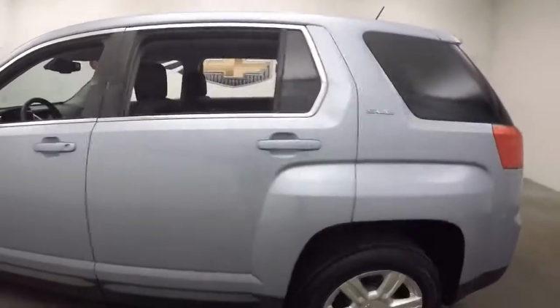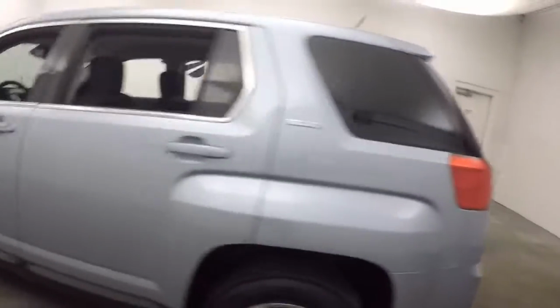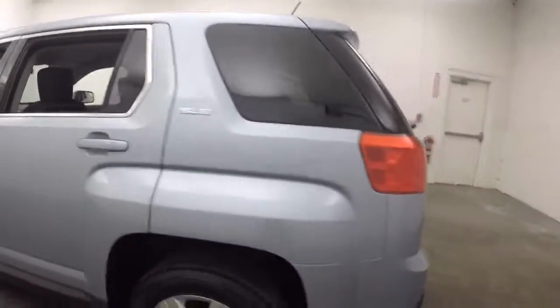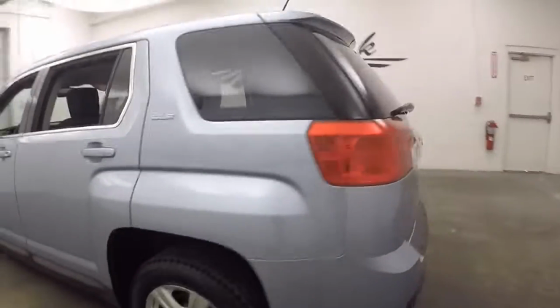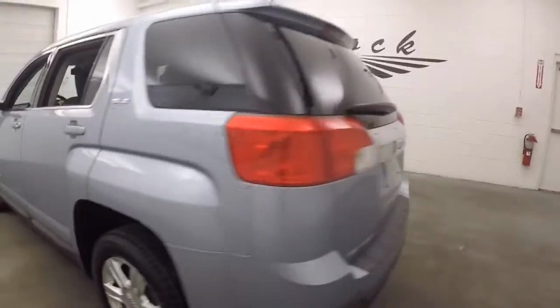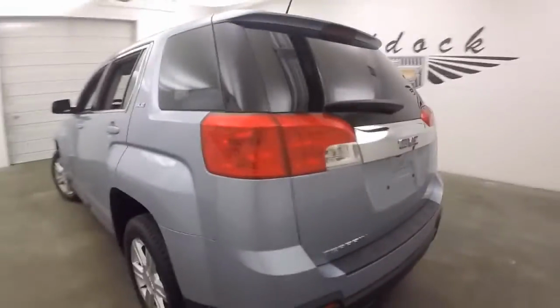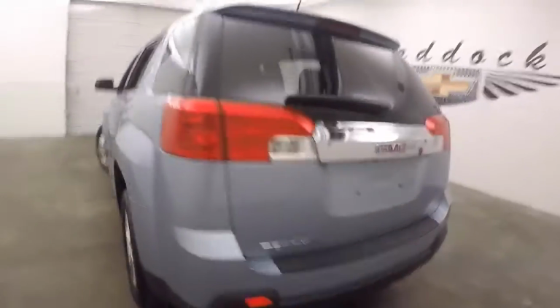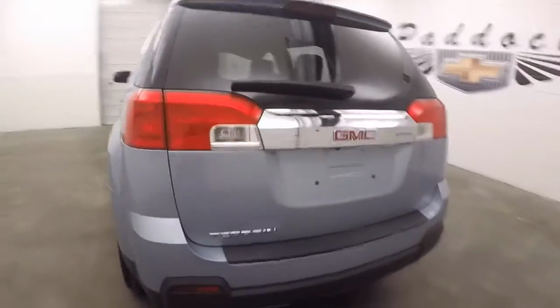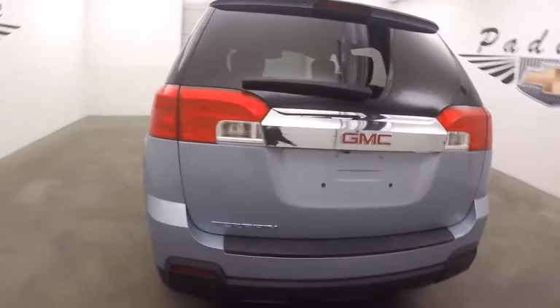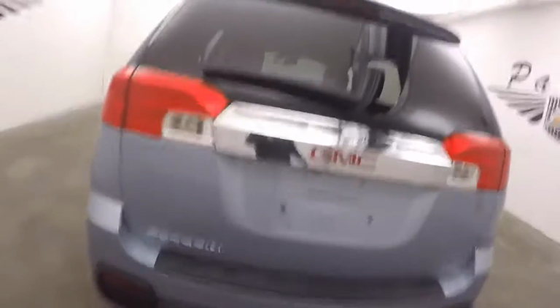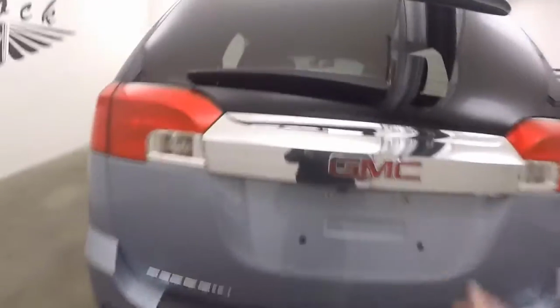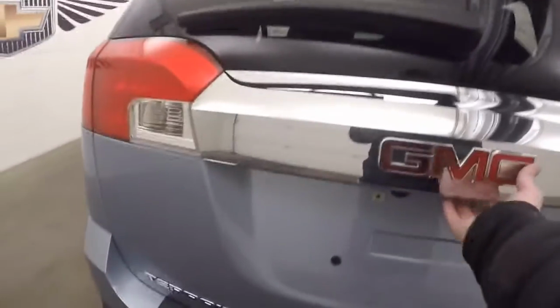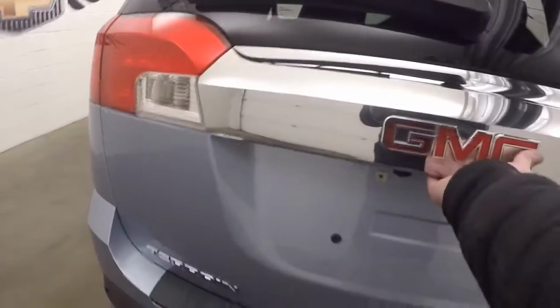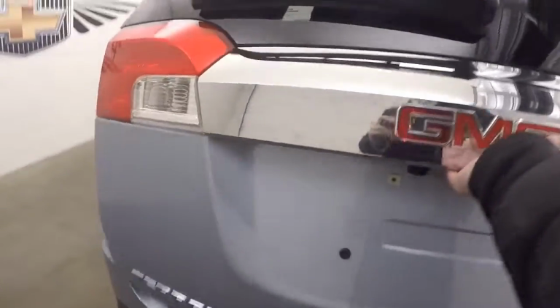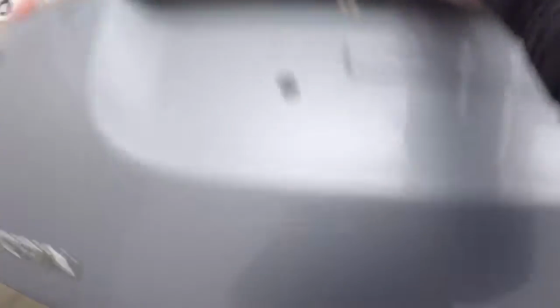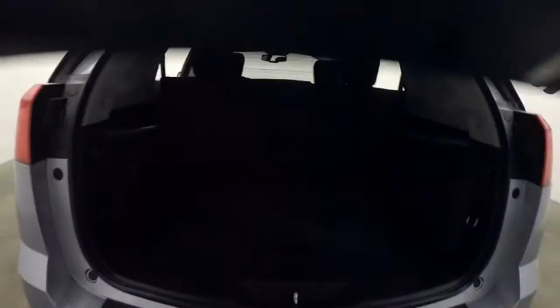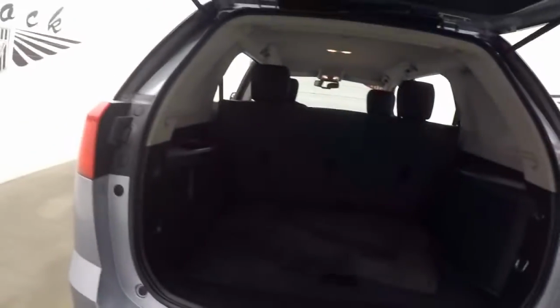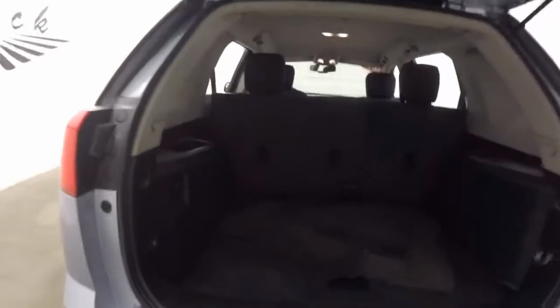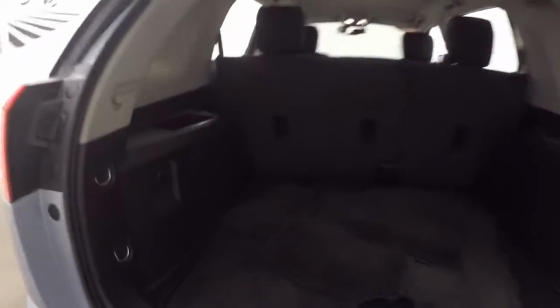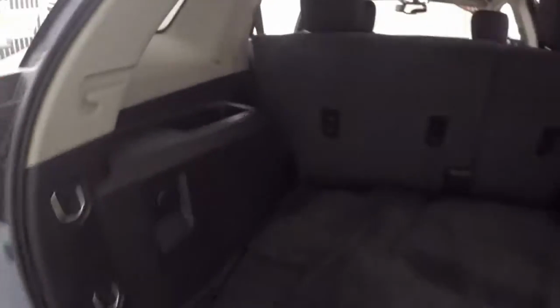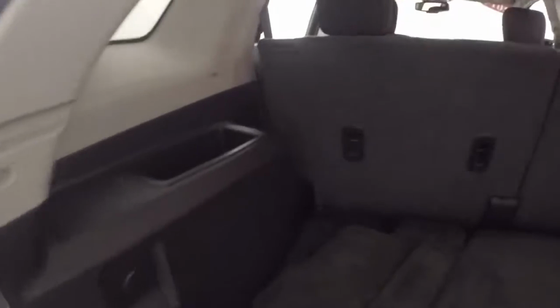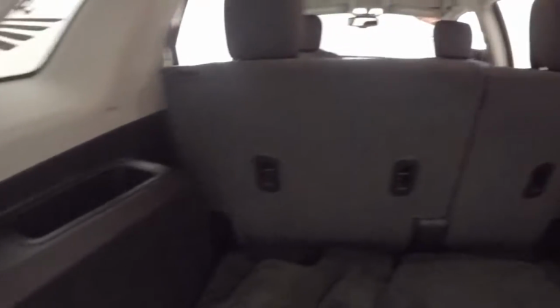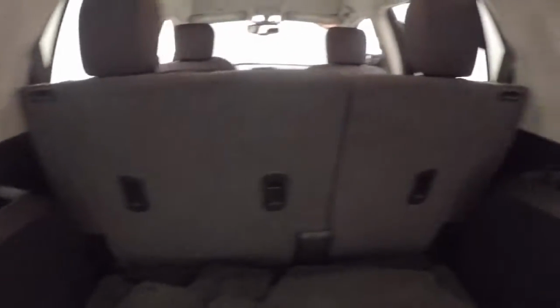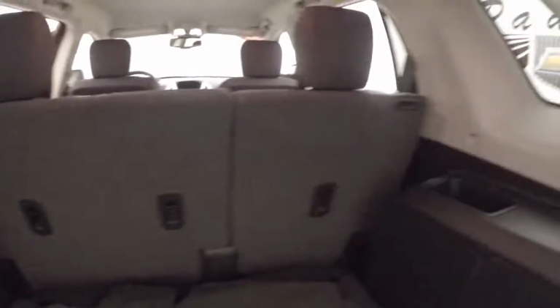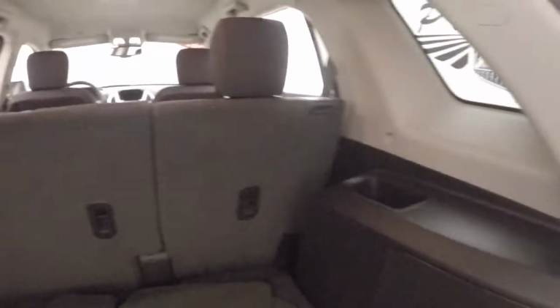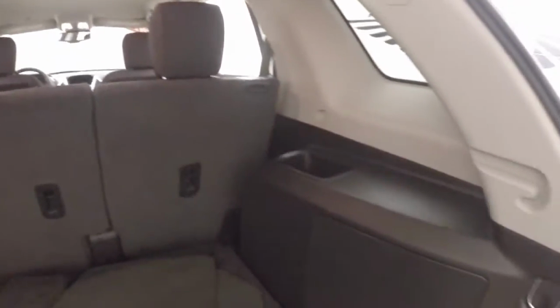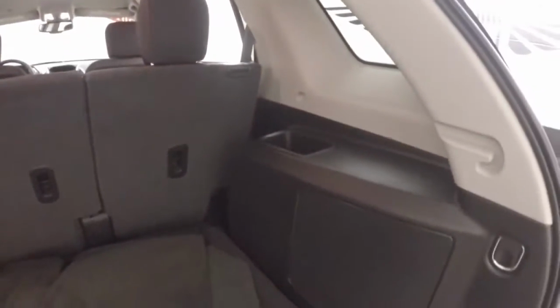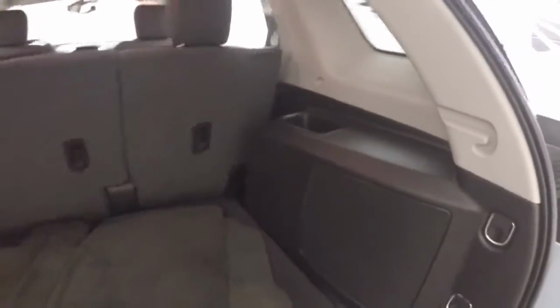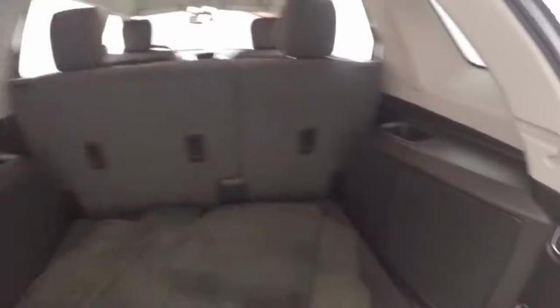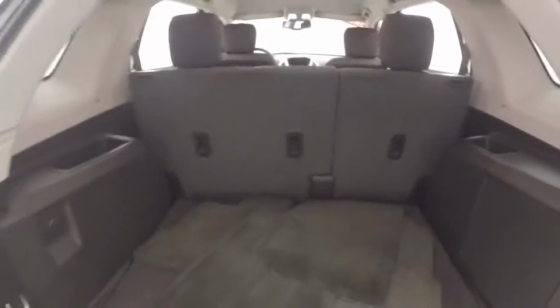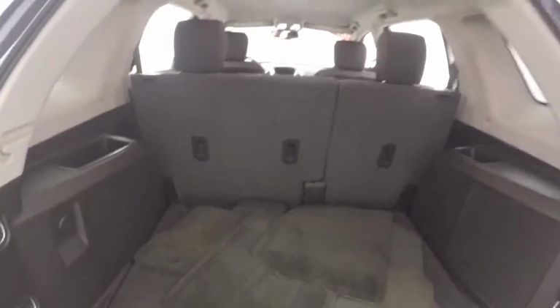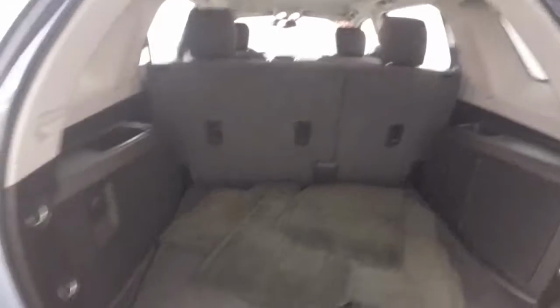Walk around the back here, open it up — good amount of cargo space. You fold the seat down, get even more.